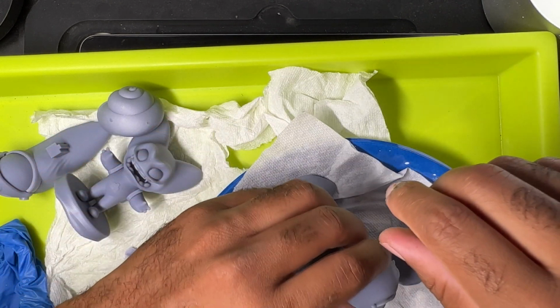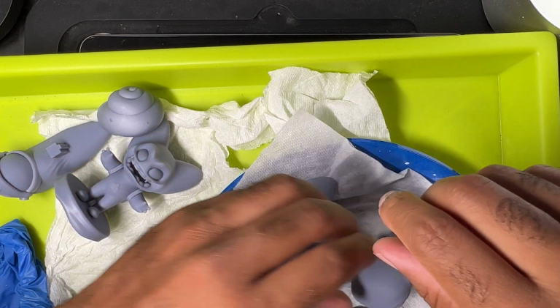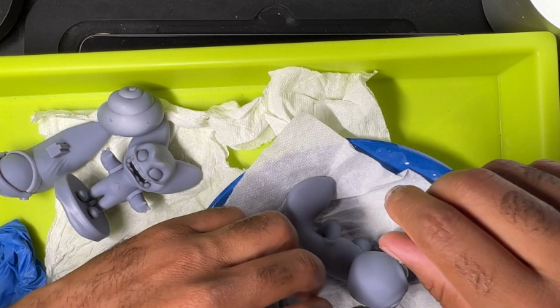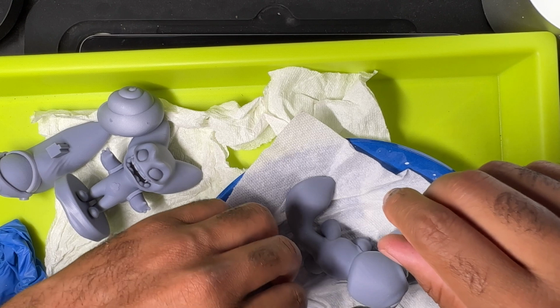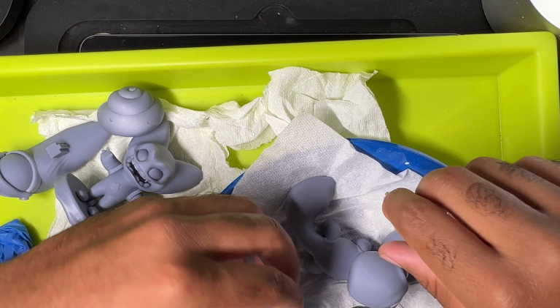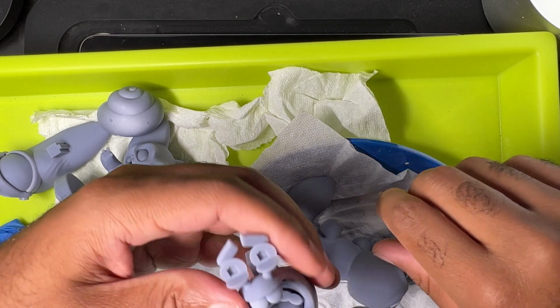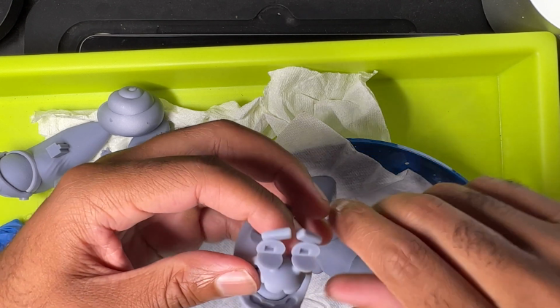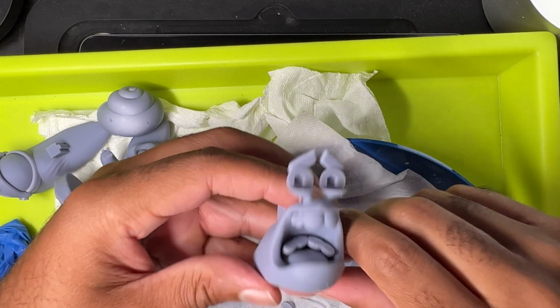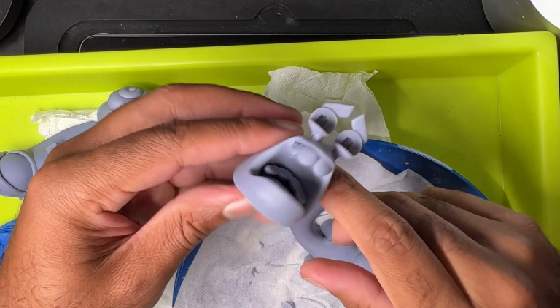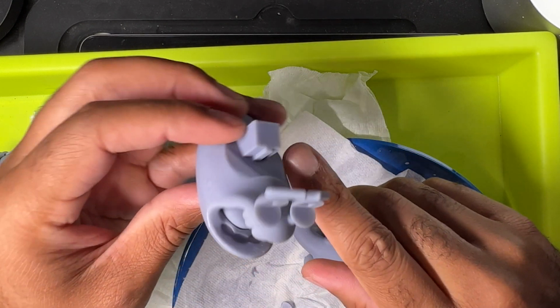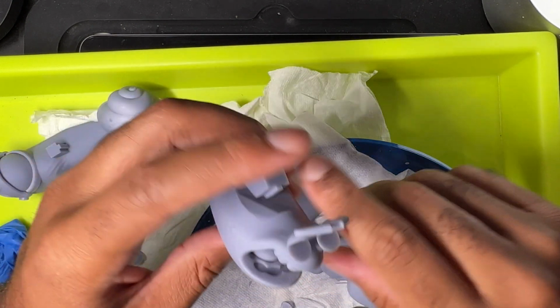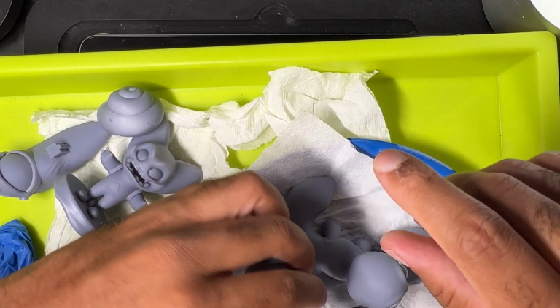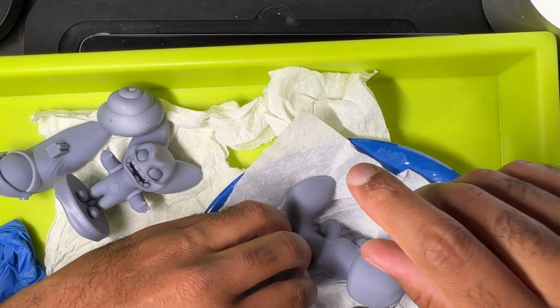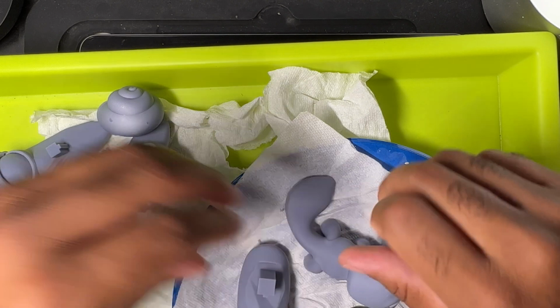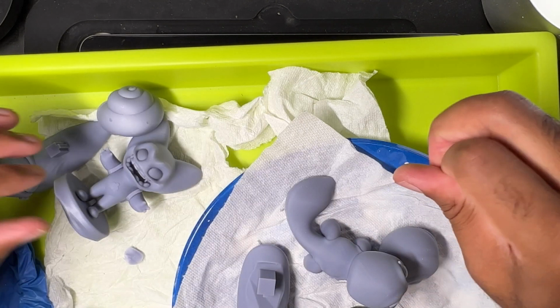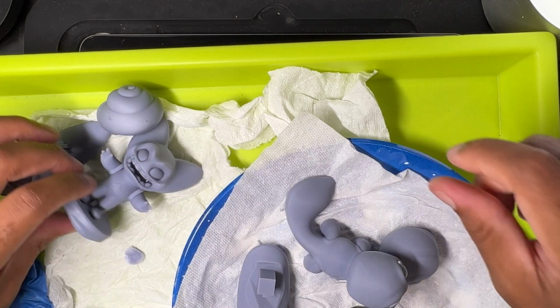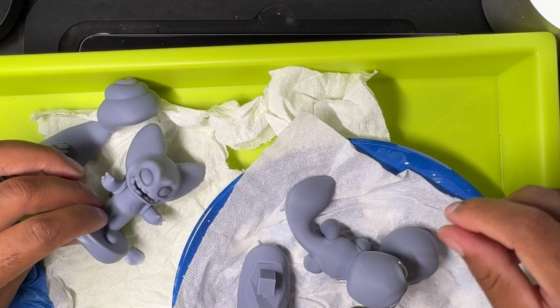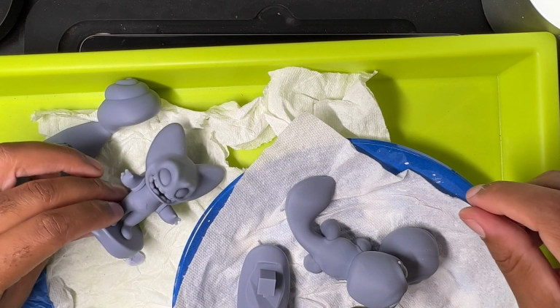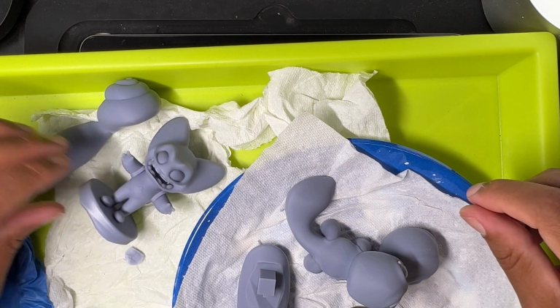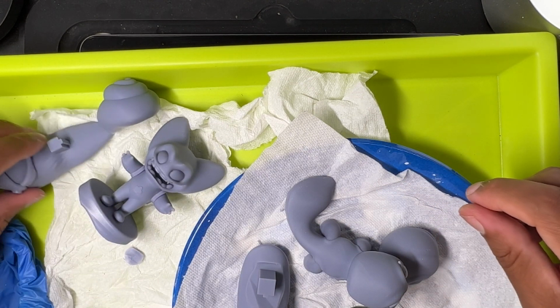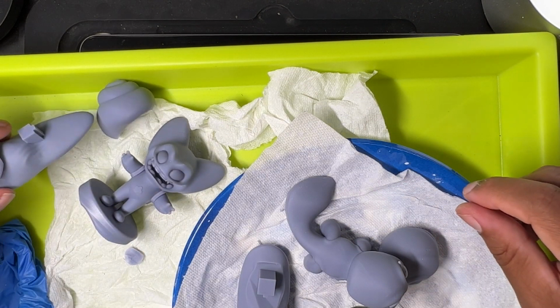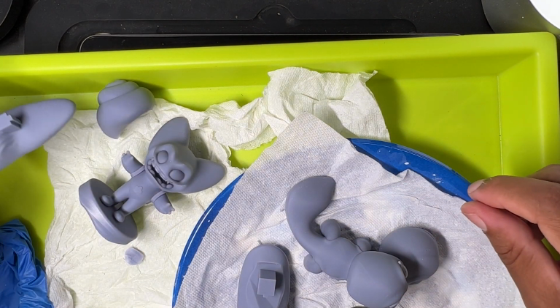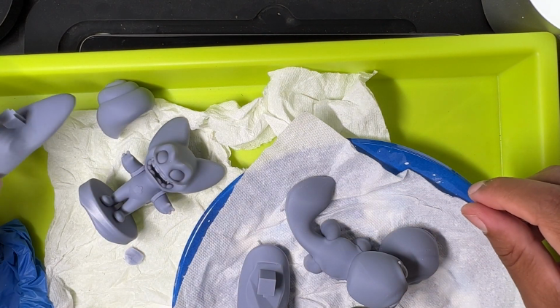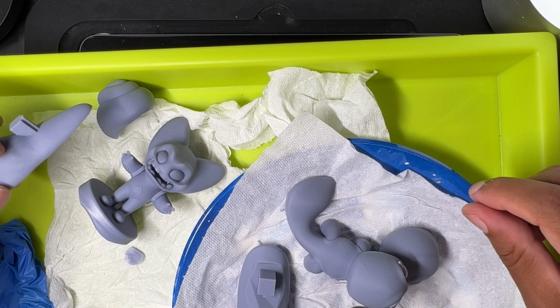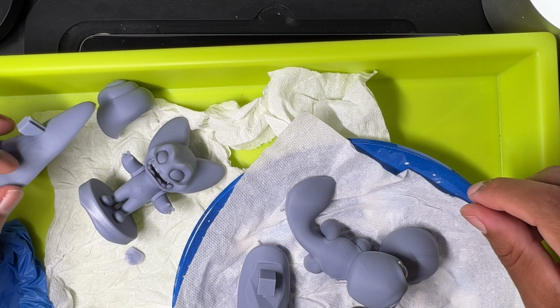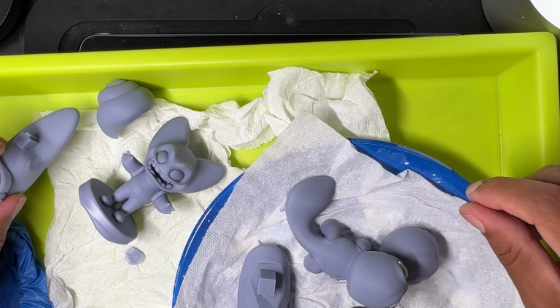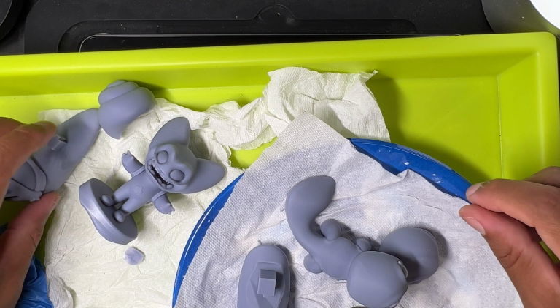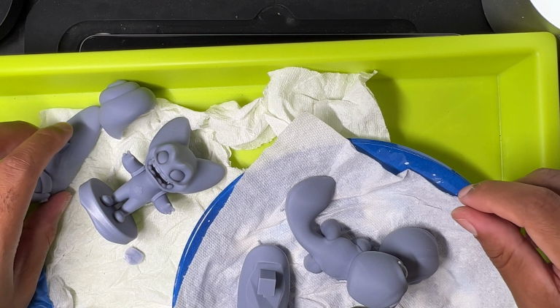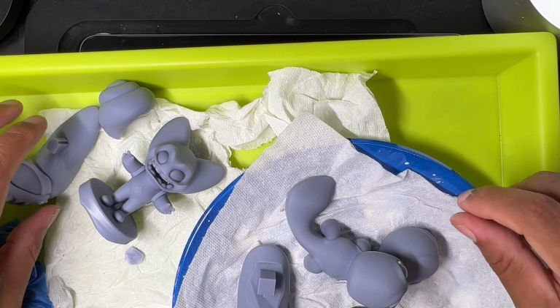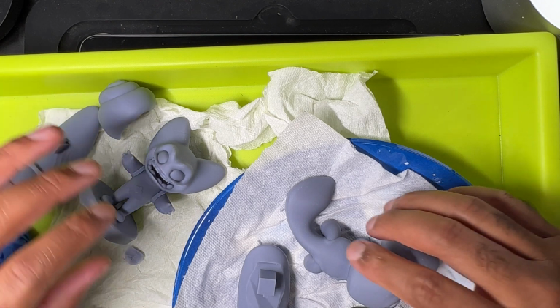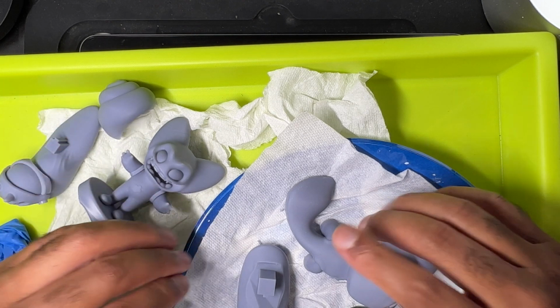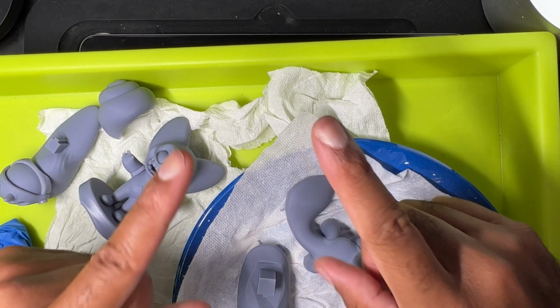Anyway, I just wanted to show you a quick update of my little printed creatures. Some success, some failures, still a long way to go. But I always like to bring you guys along with me. Keep drawing, keep sculpting — I'll see you all in the next video!